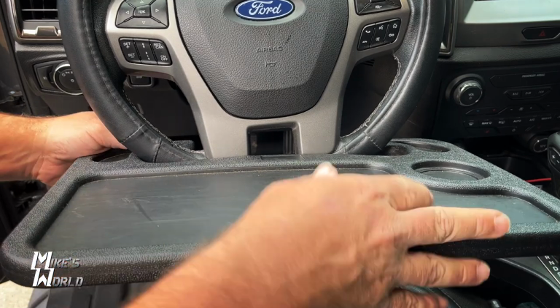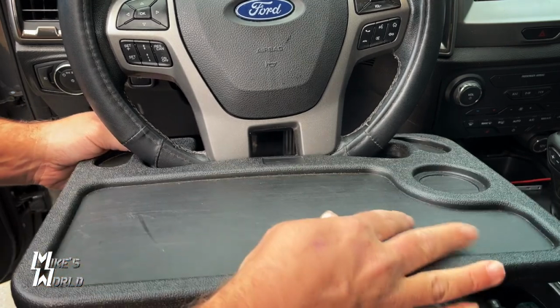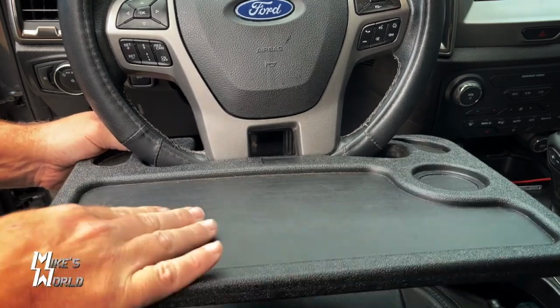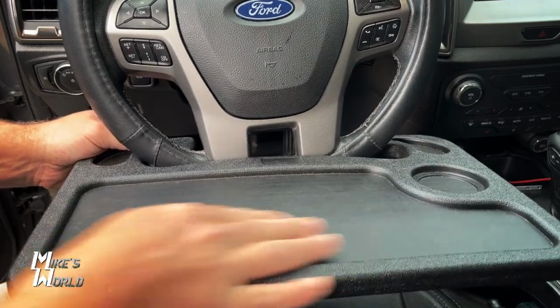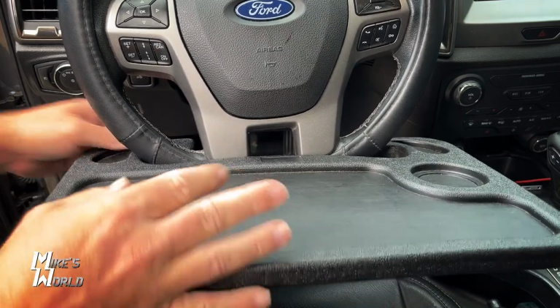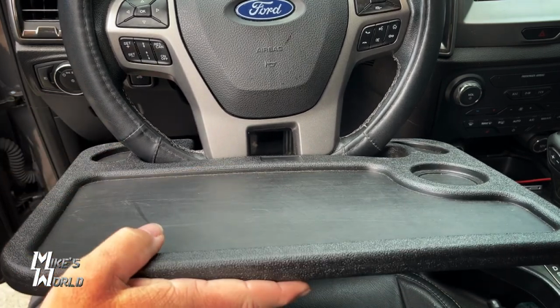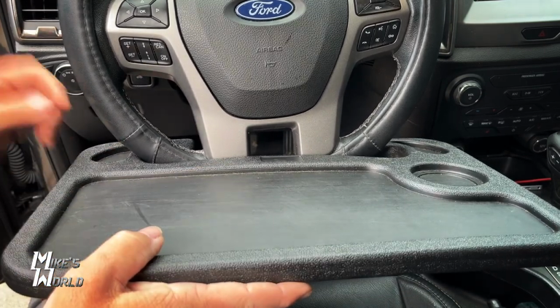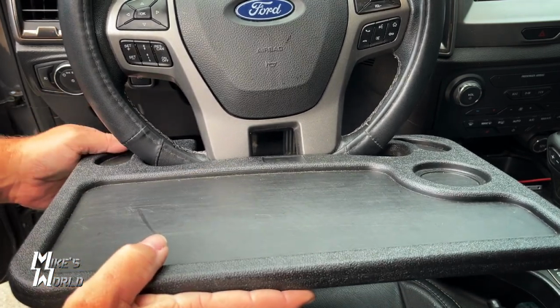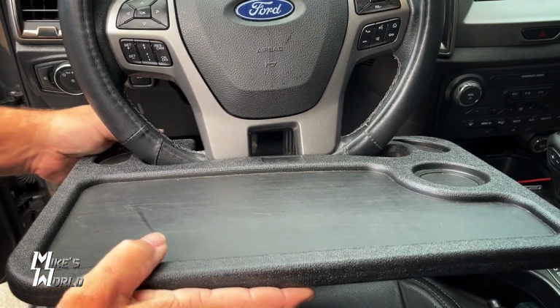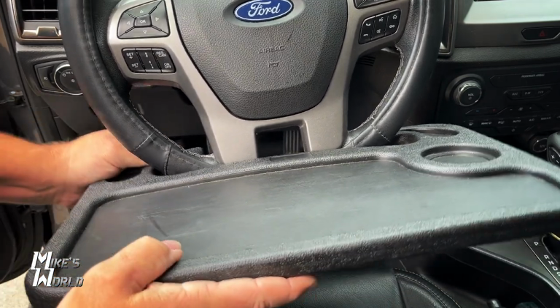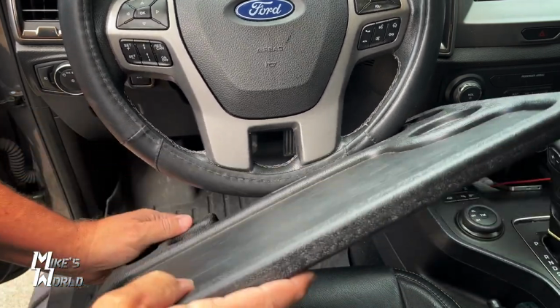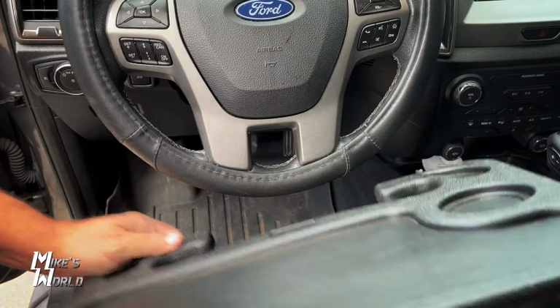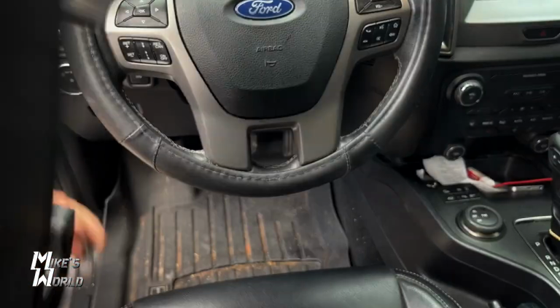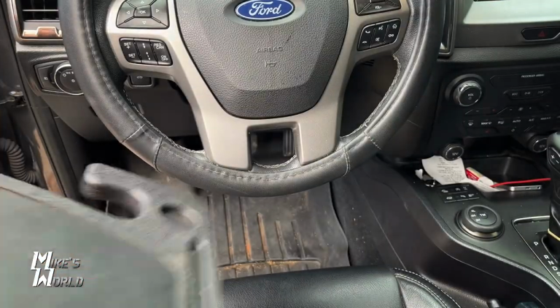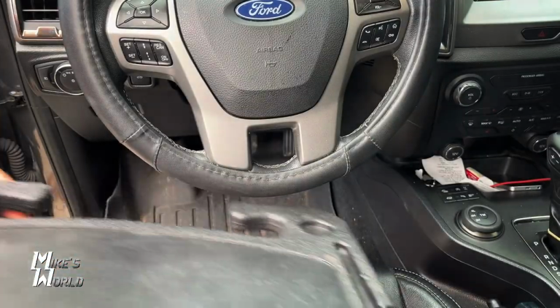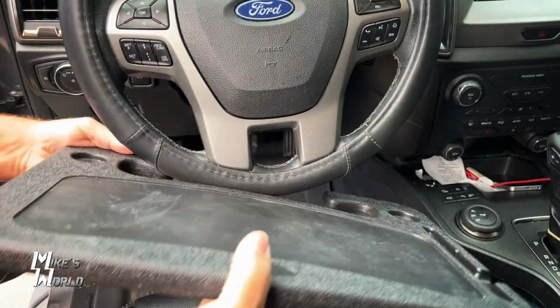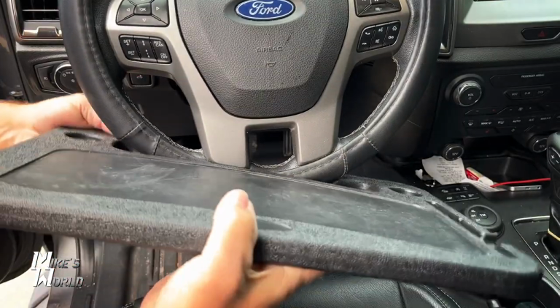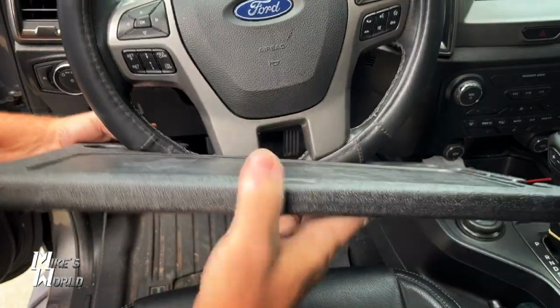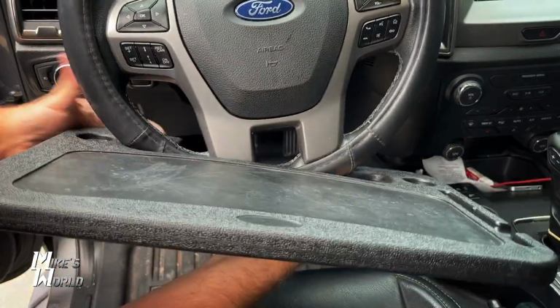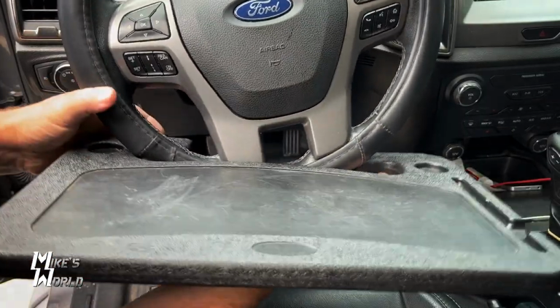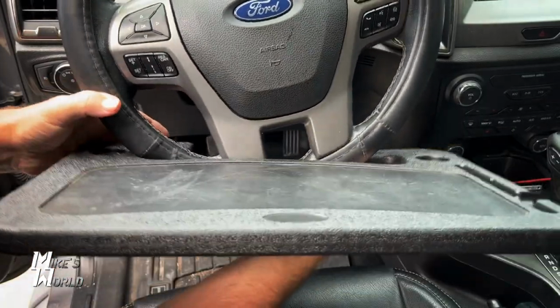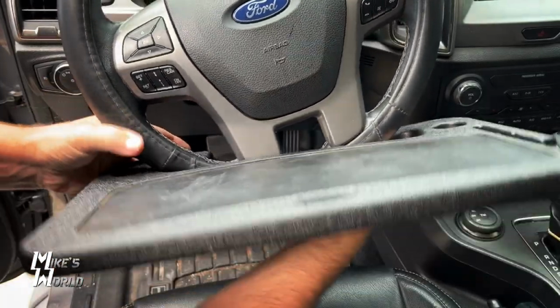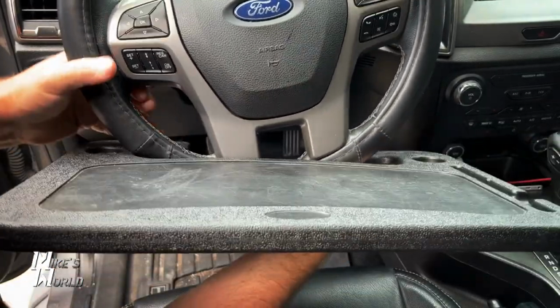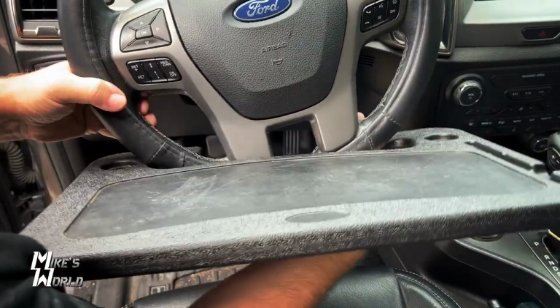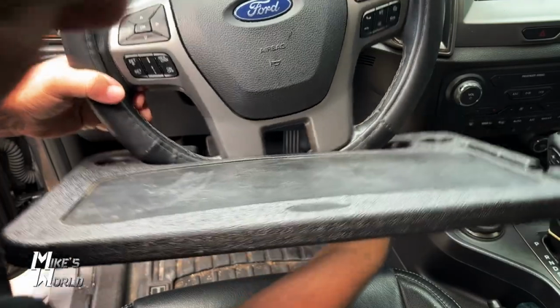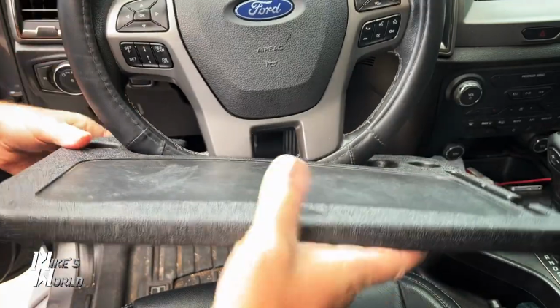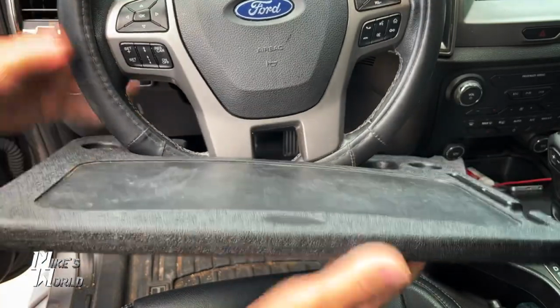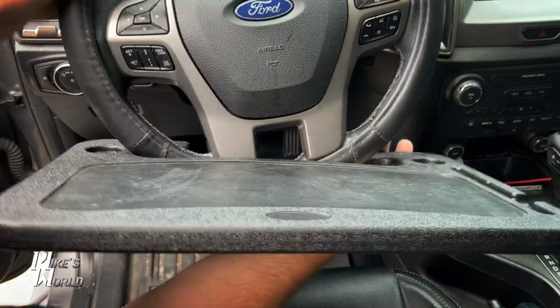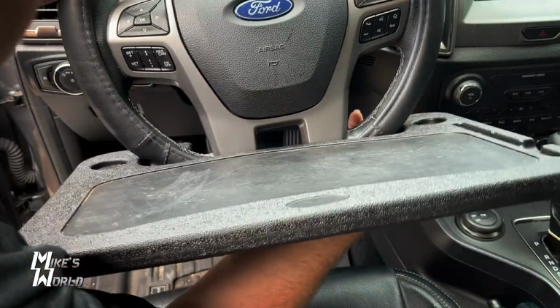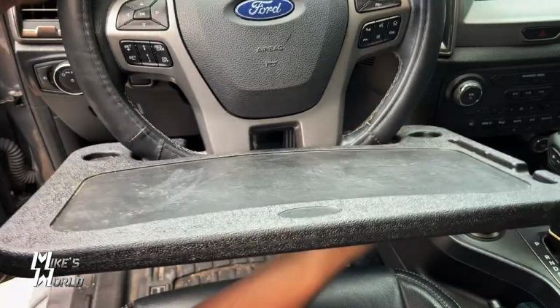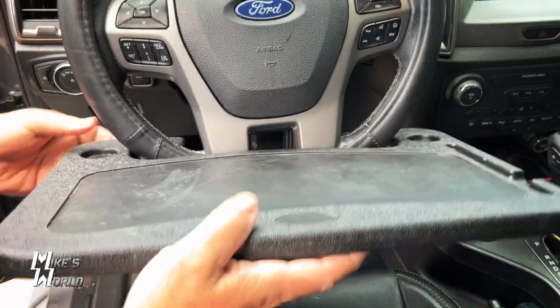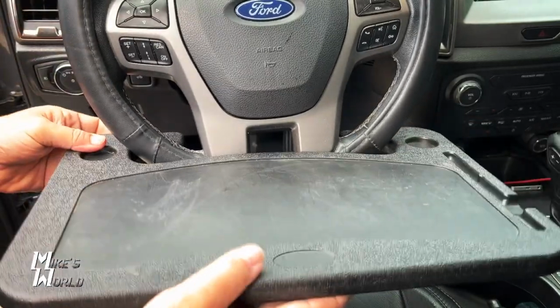This side, of course, is for food. You can change the tilt on your steering wheel and flip it around to the other side. This is the side that I use most often — just stick it in there right like that.